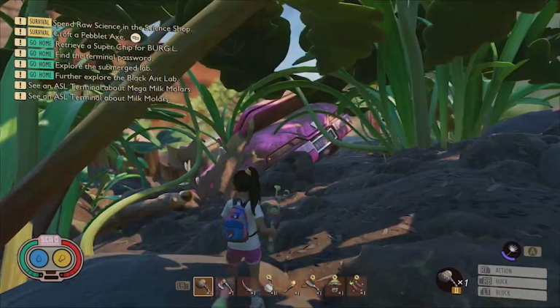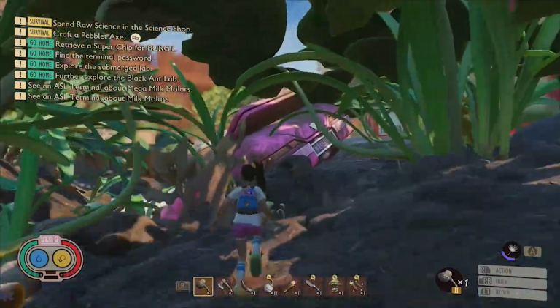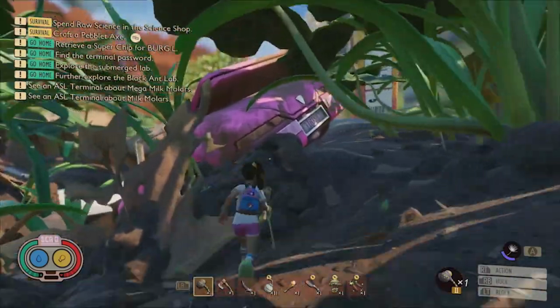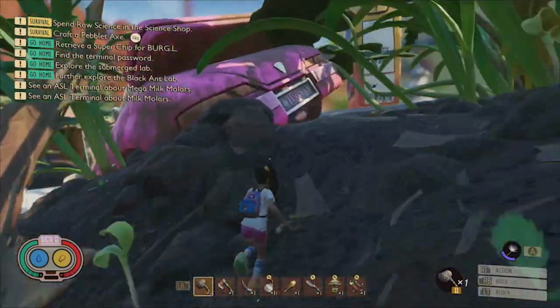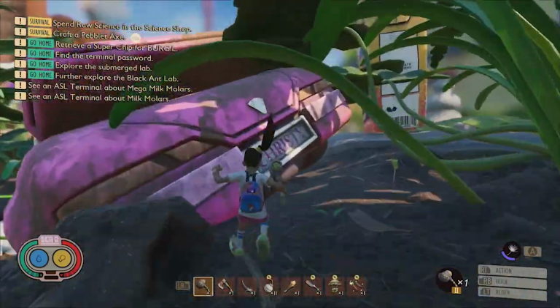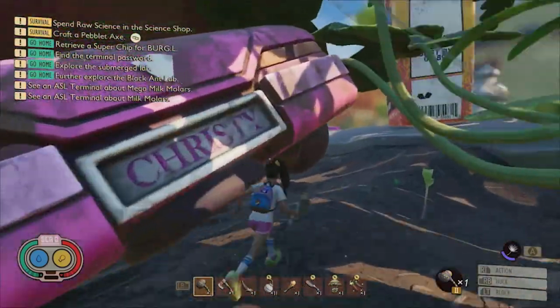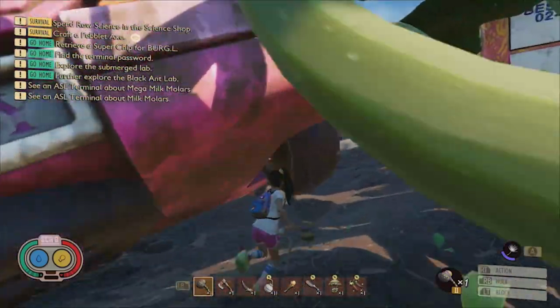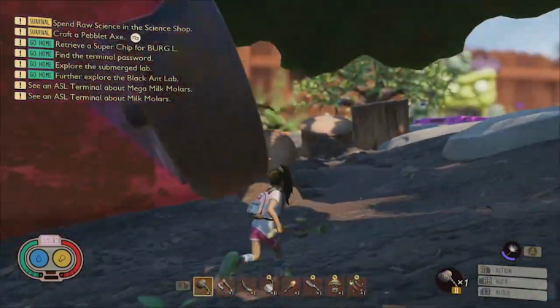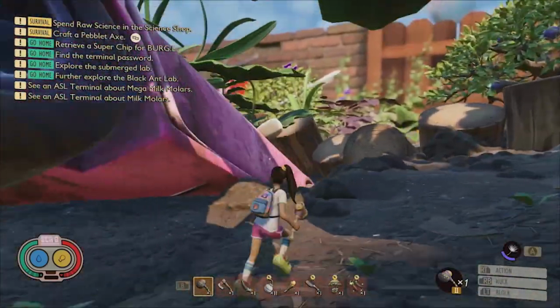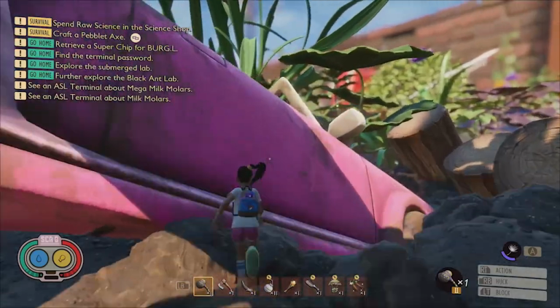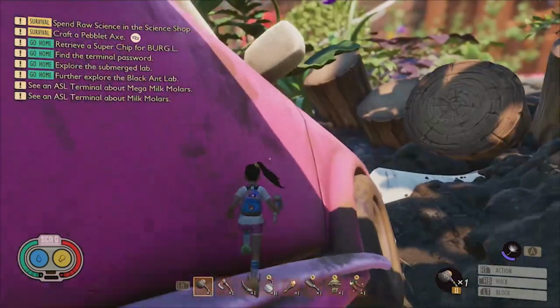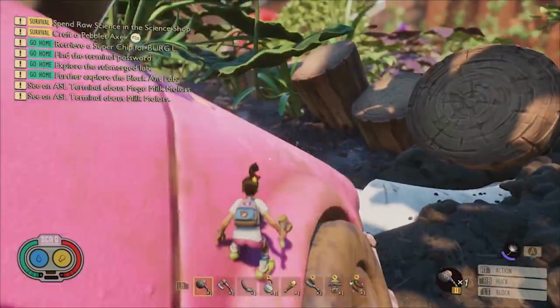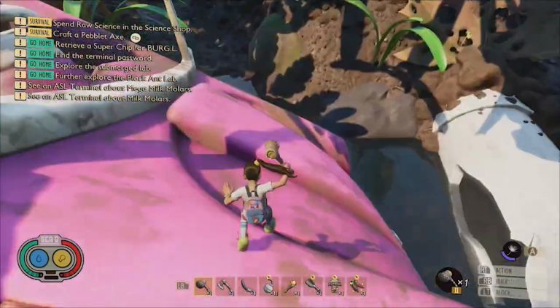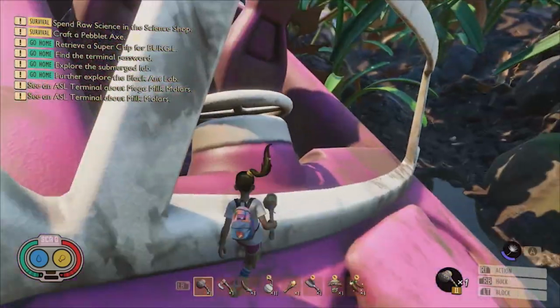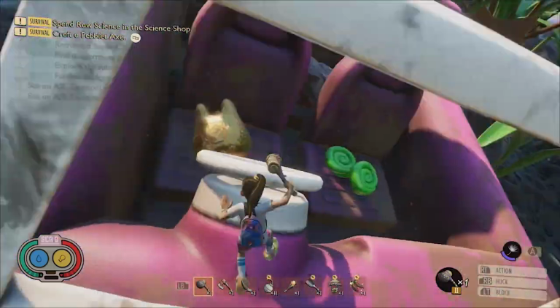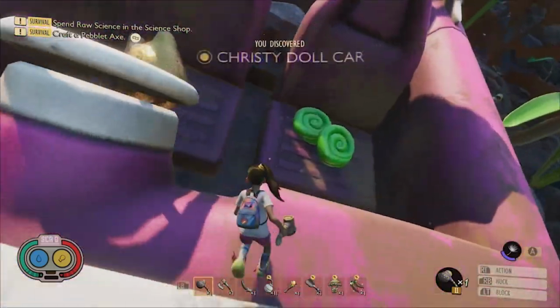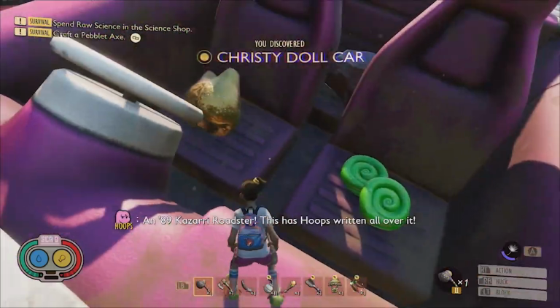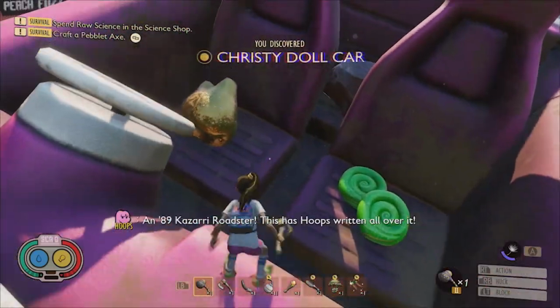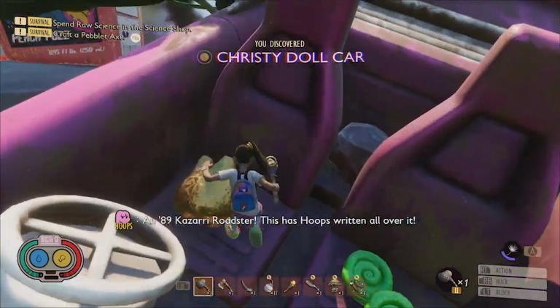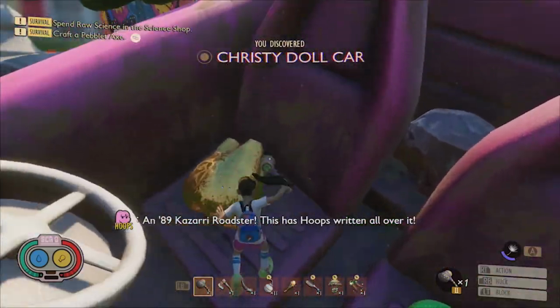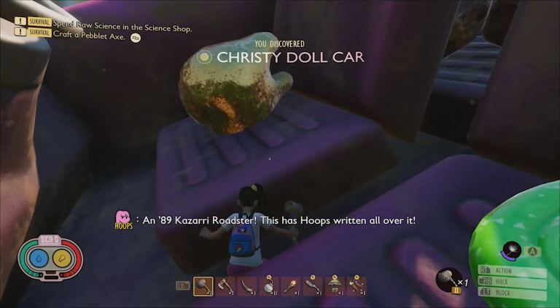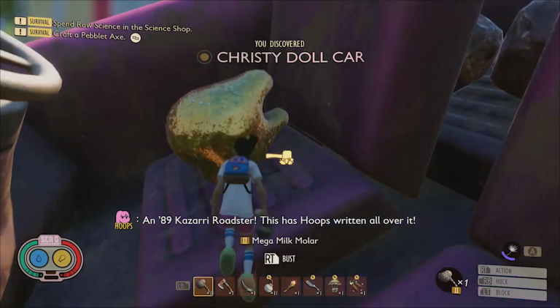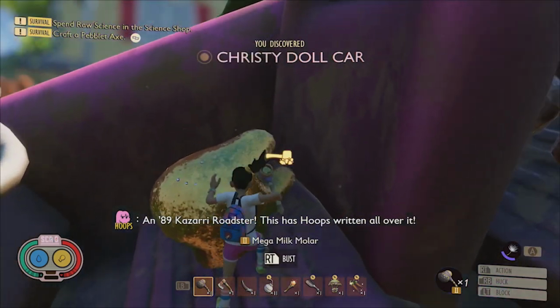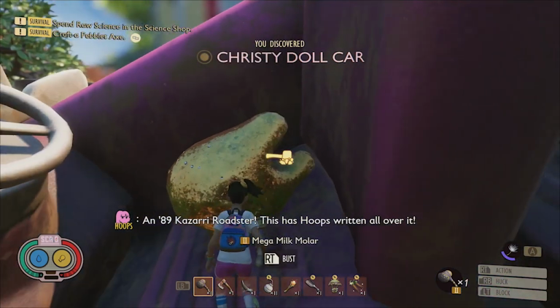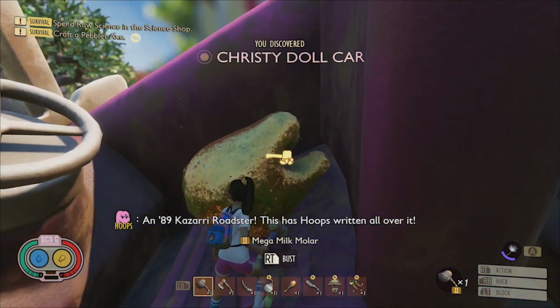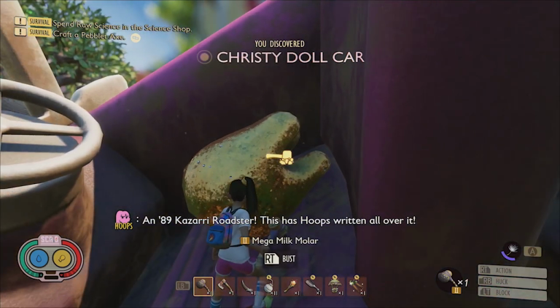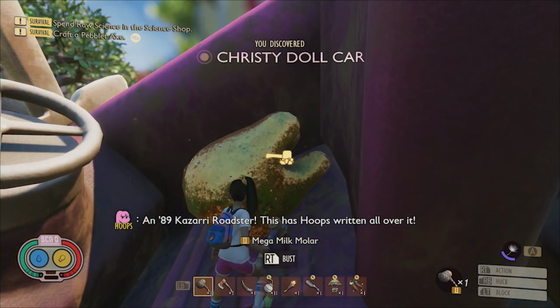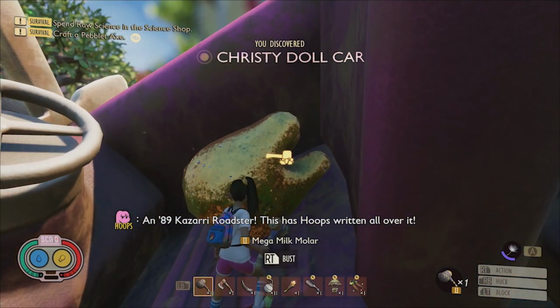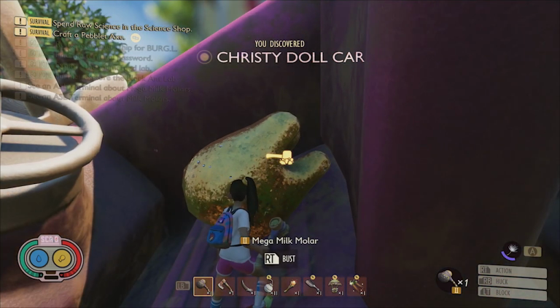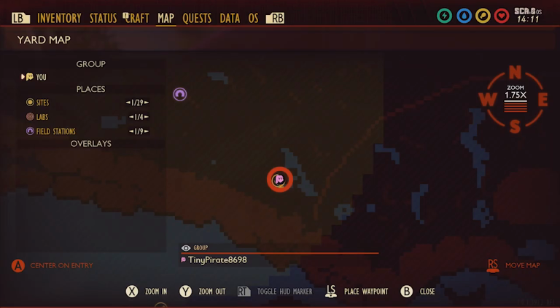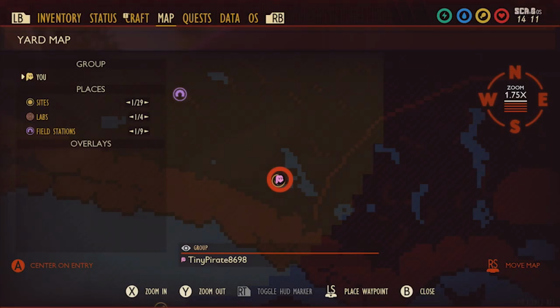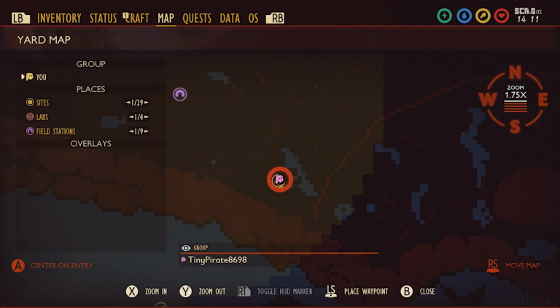In order to reach this mega molar, you'll need to locate the pink toy car where you can find it in the driver's seat right behind the steering wheel. Here it is on the map.